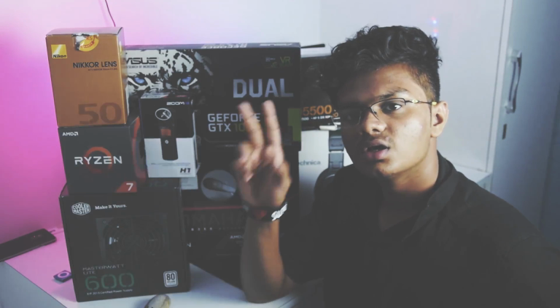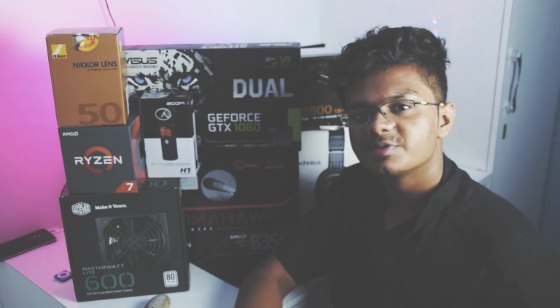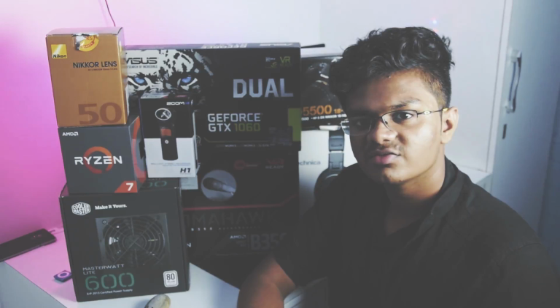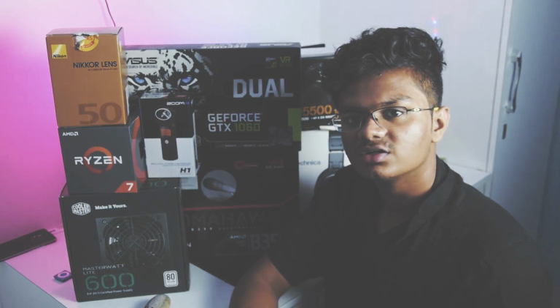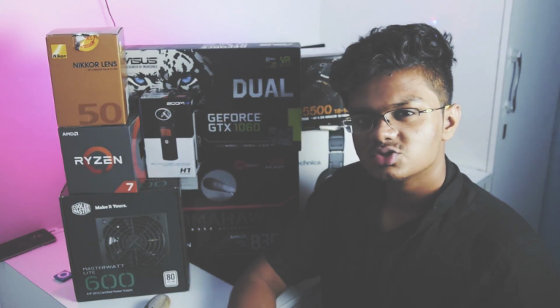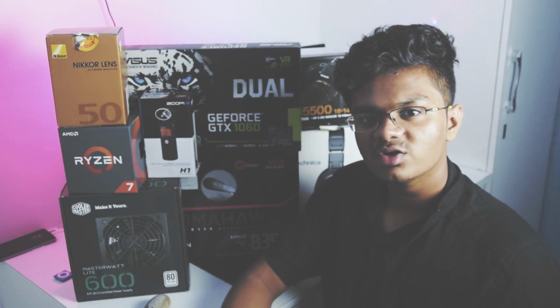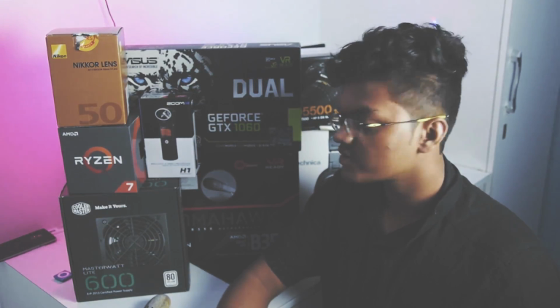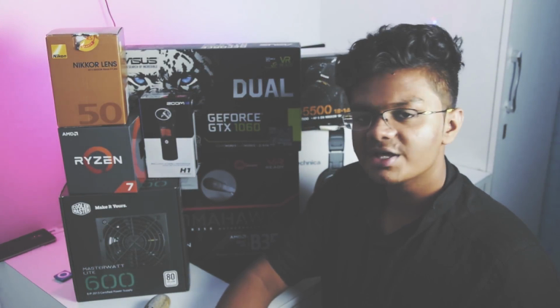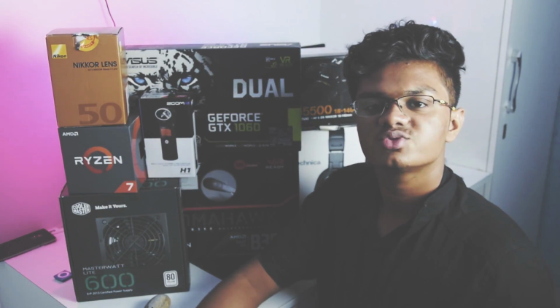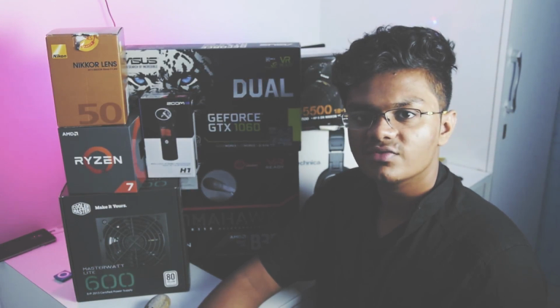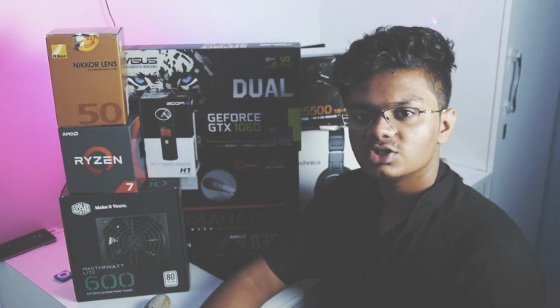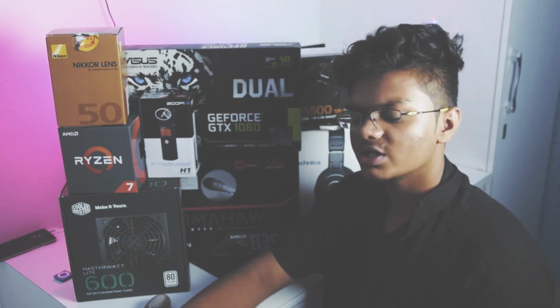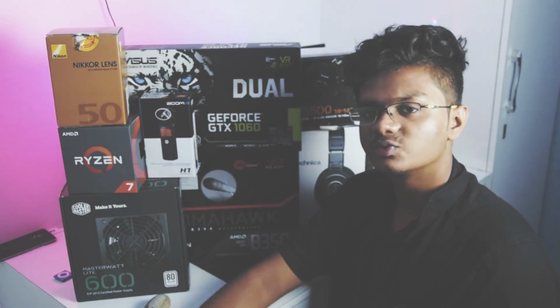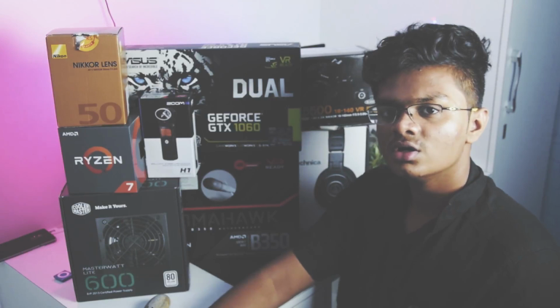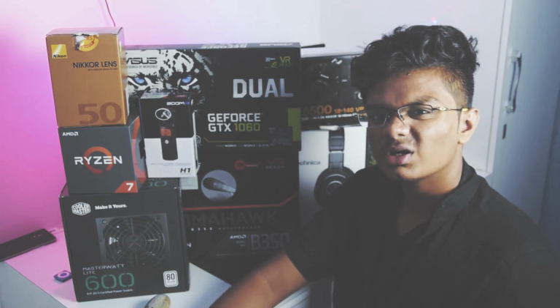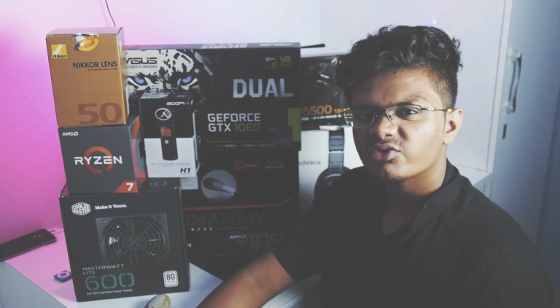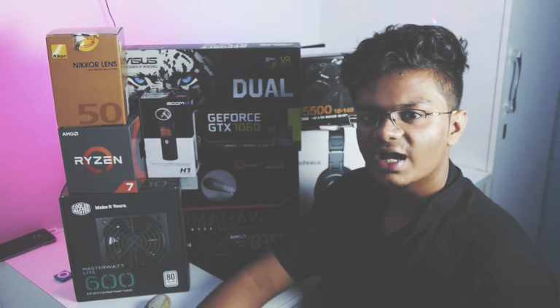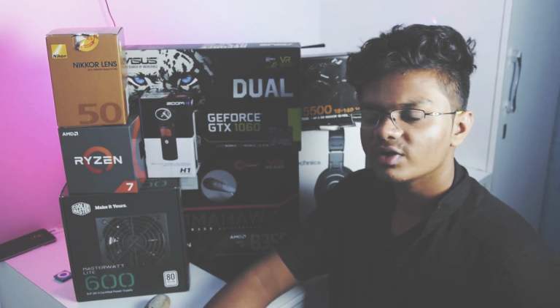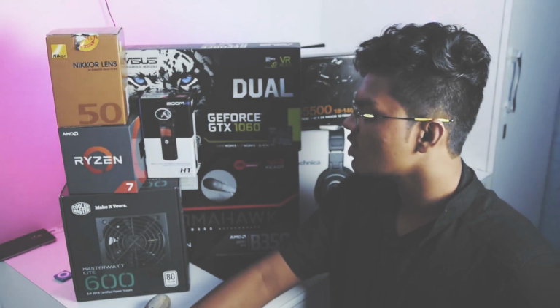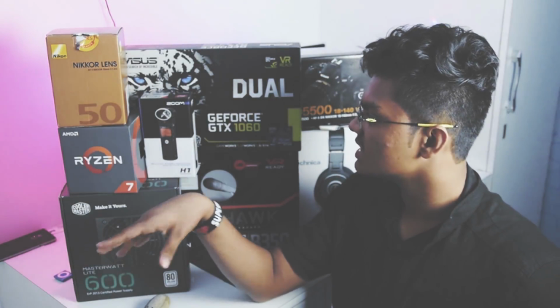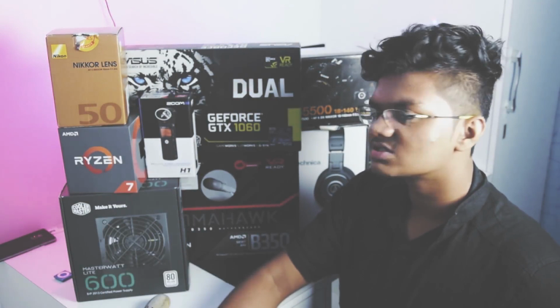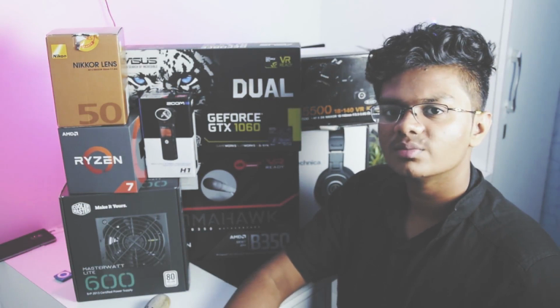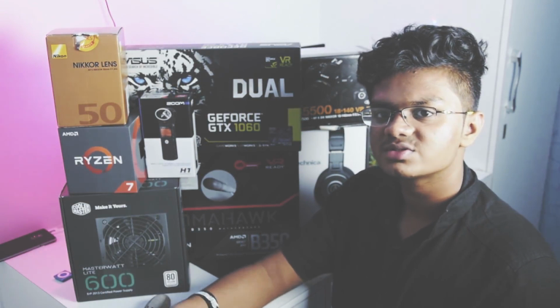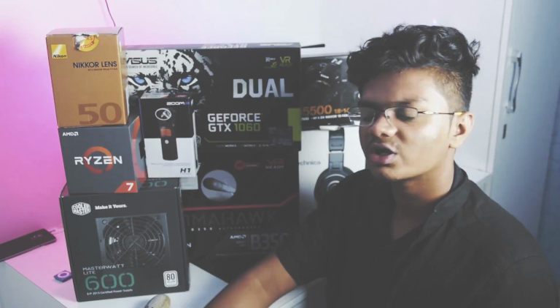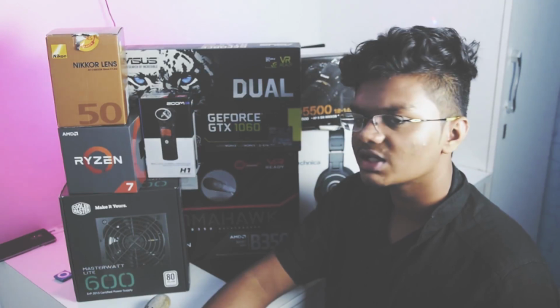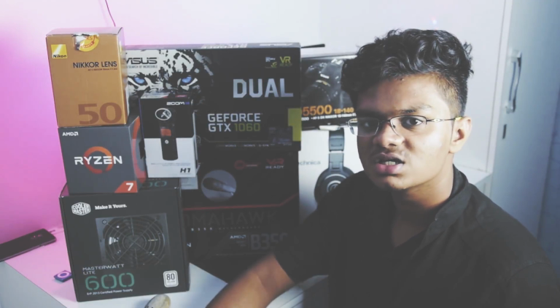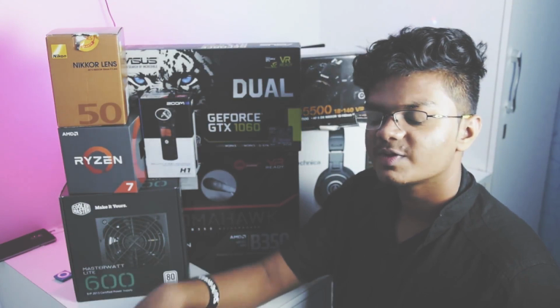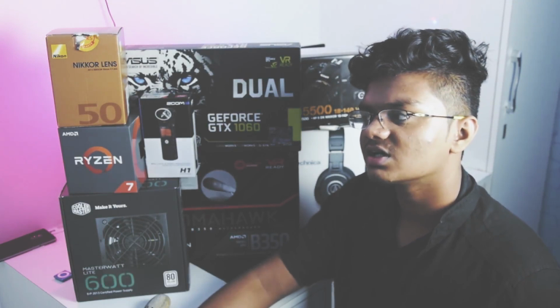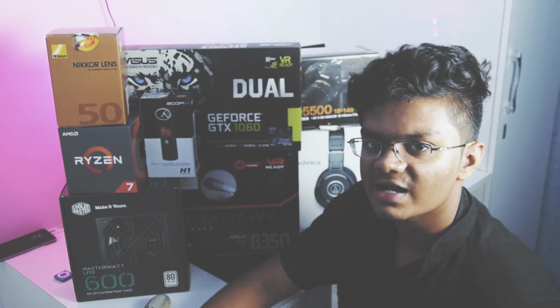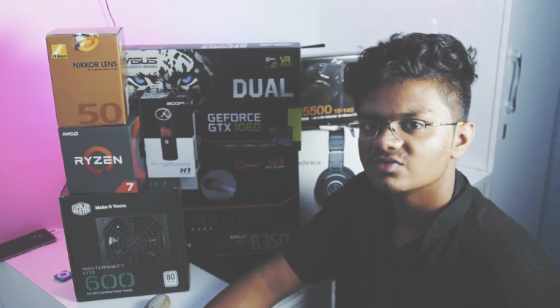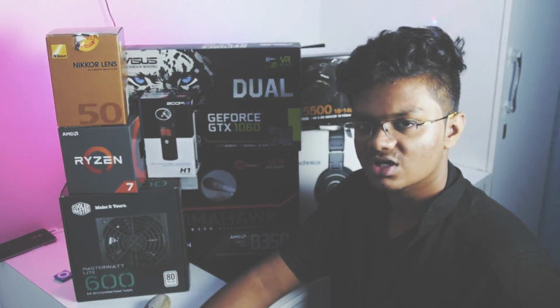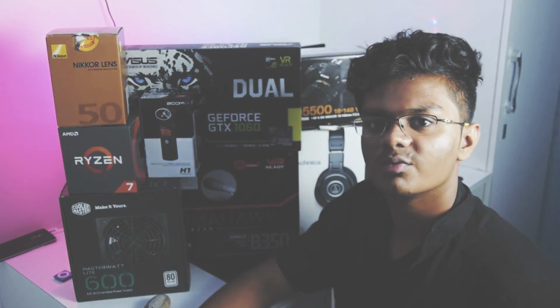Hey guys, PR75K here. So many of you after seeing my Instagram story have asked me to do a DEX setup tour, but unfortunately I can't do it now because my DEX is still not complete. I'm still working on many things, especially the cable management which sucks at the moment.